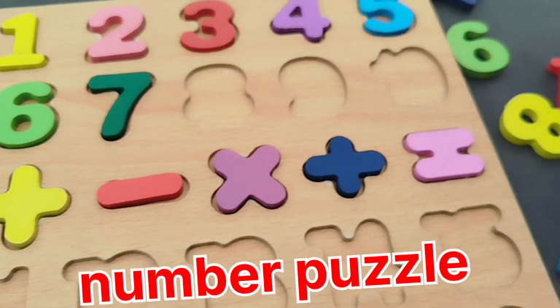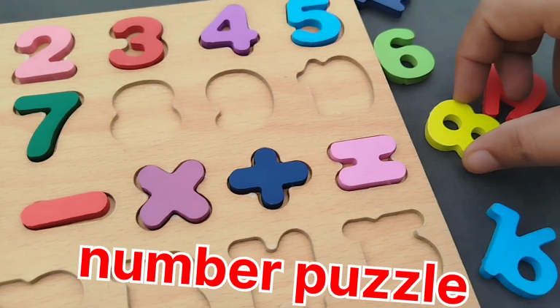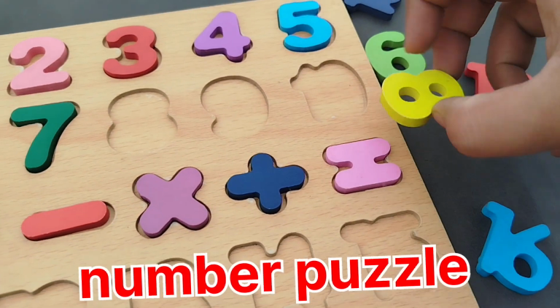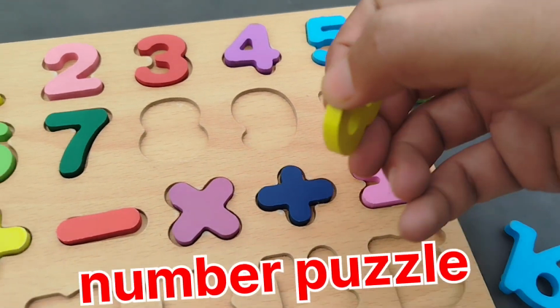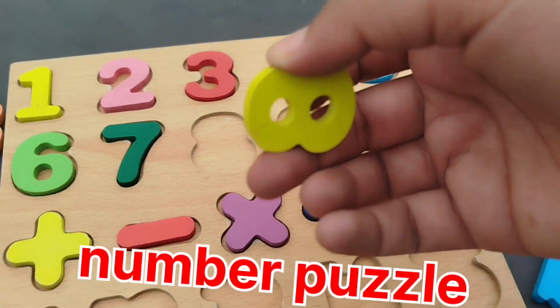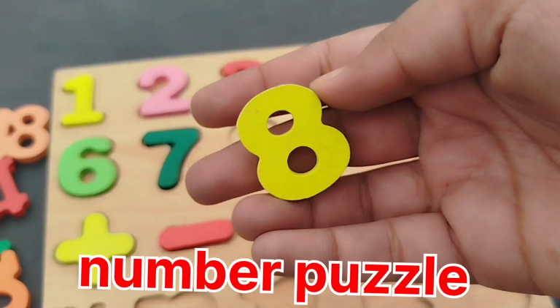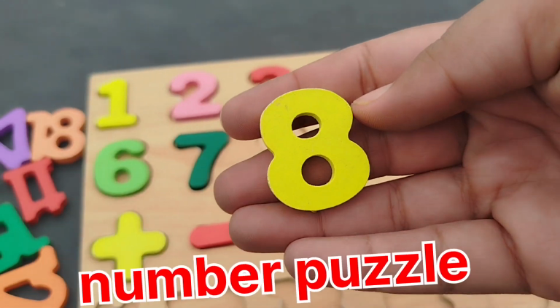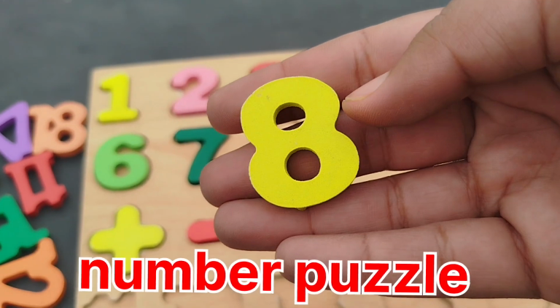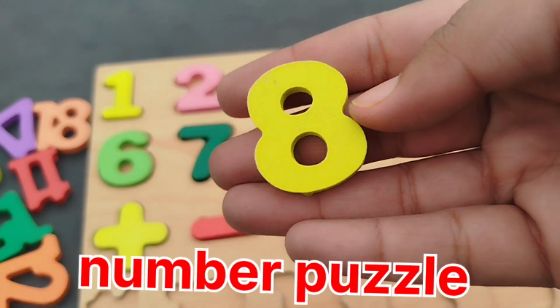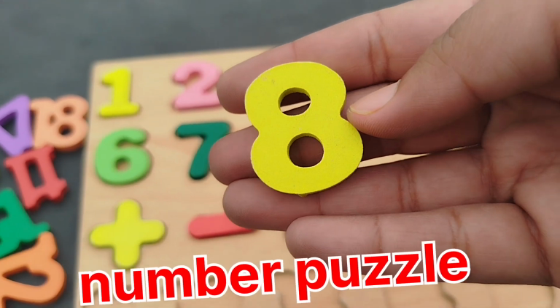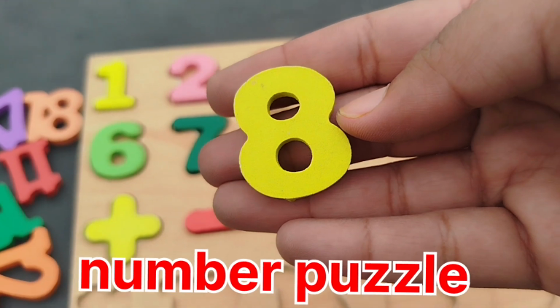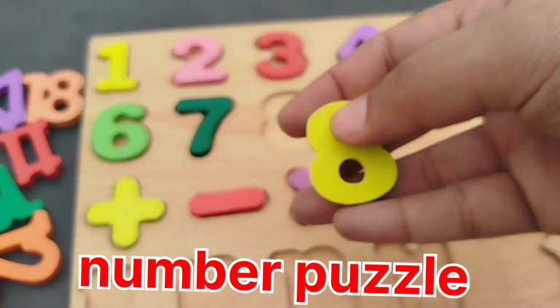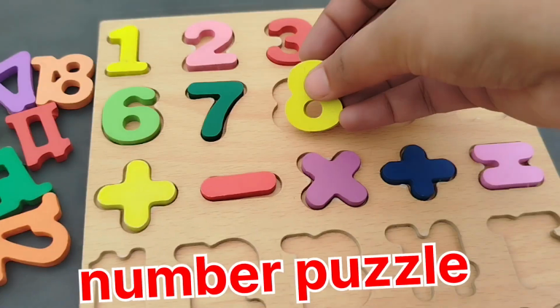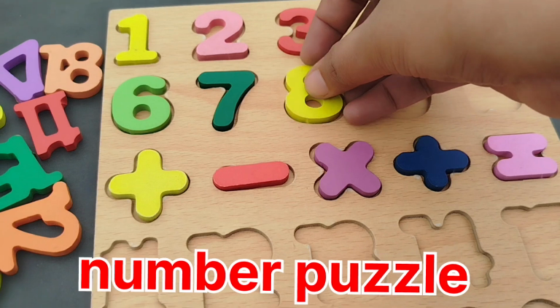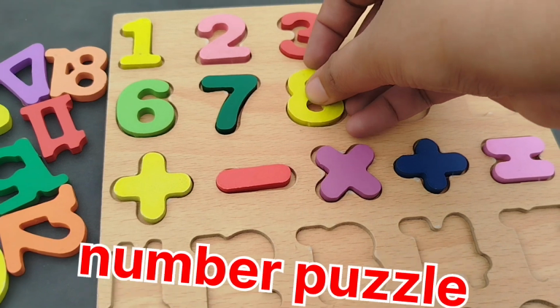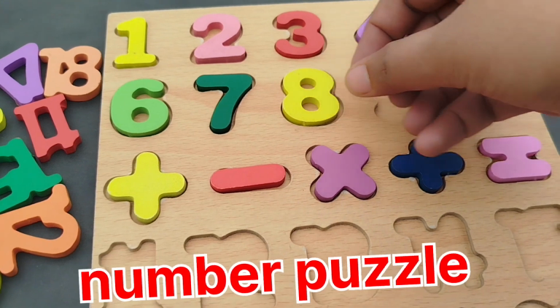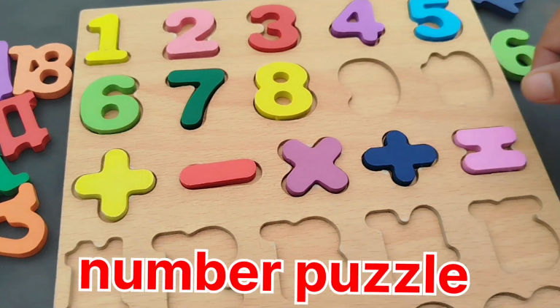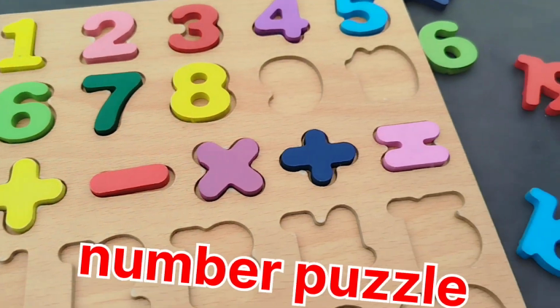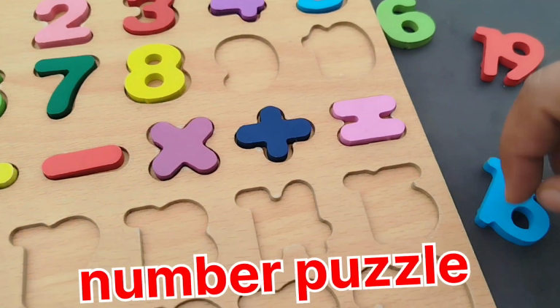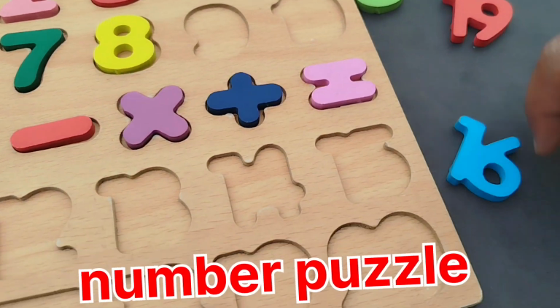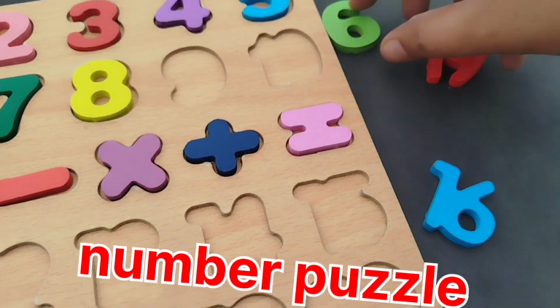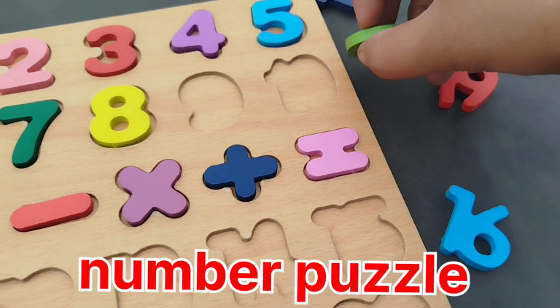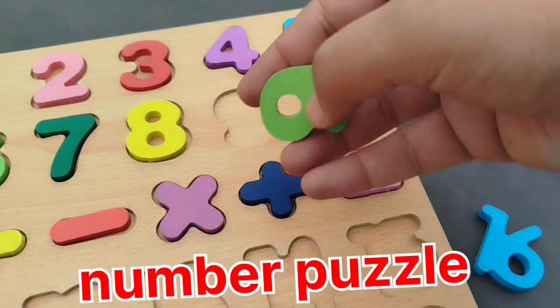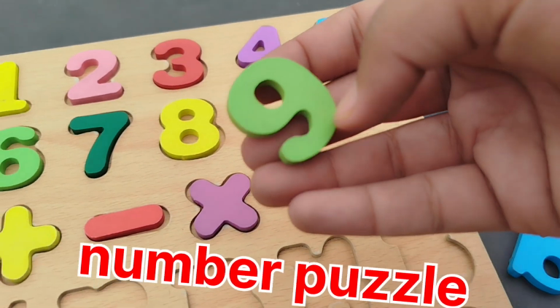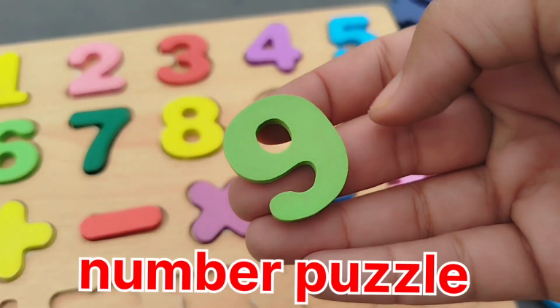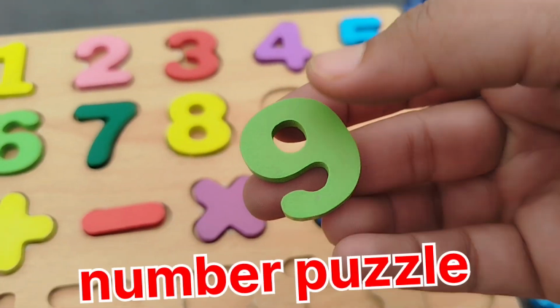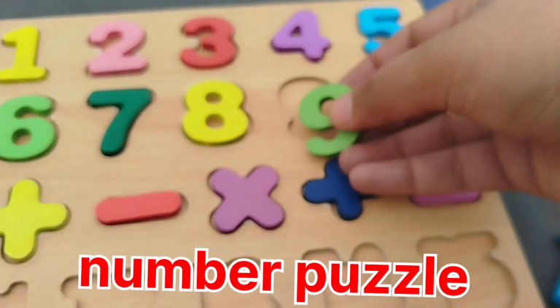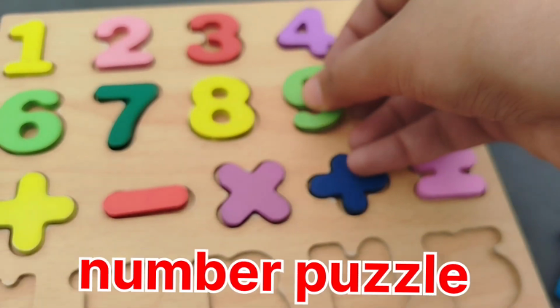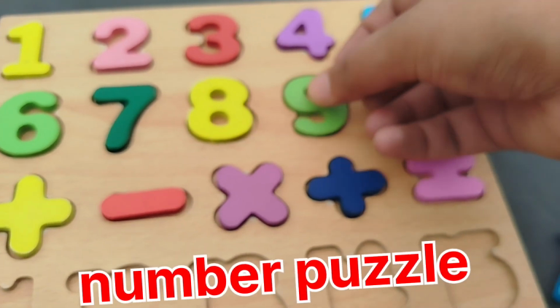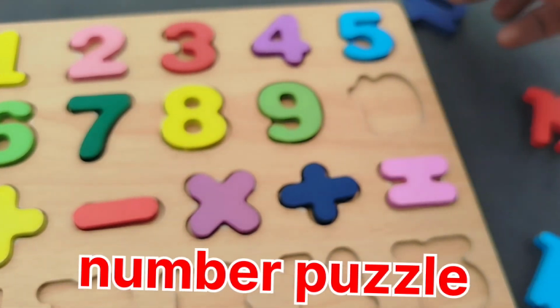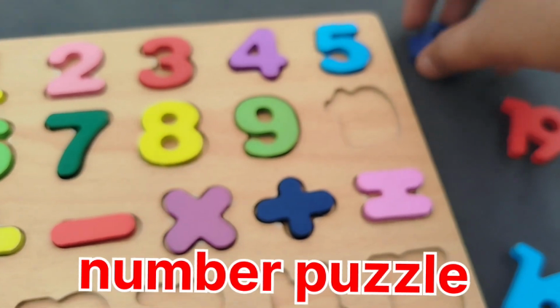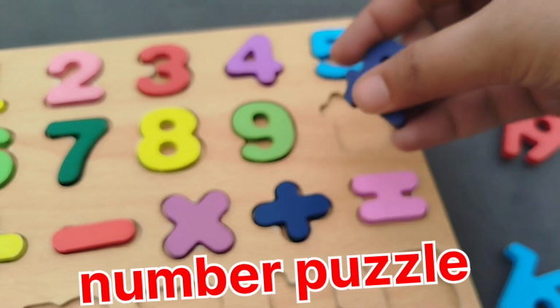Number 8. Number 8. The next number is number 9.